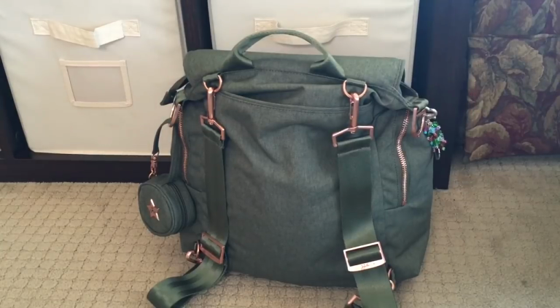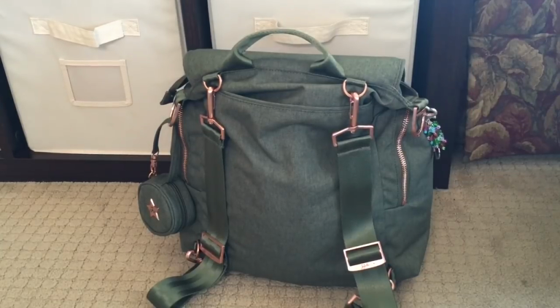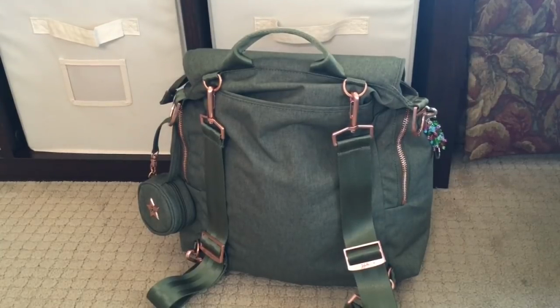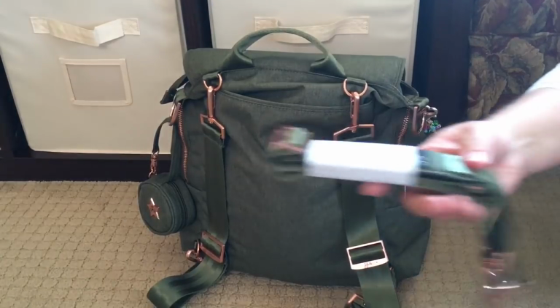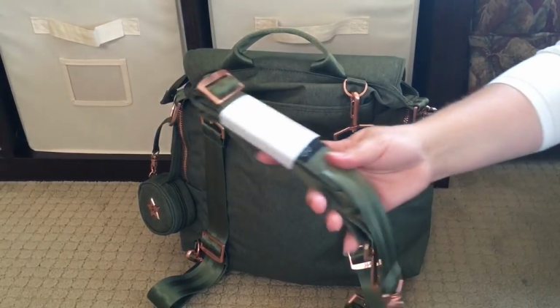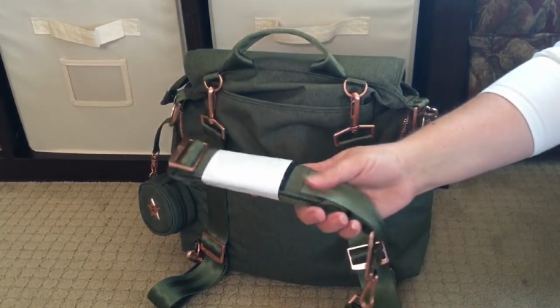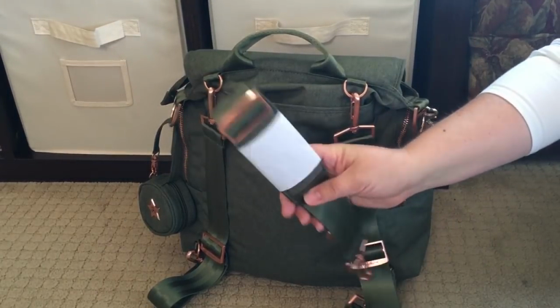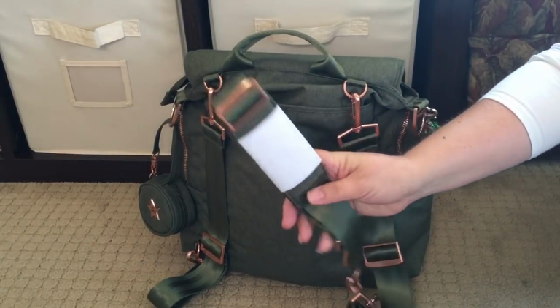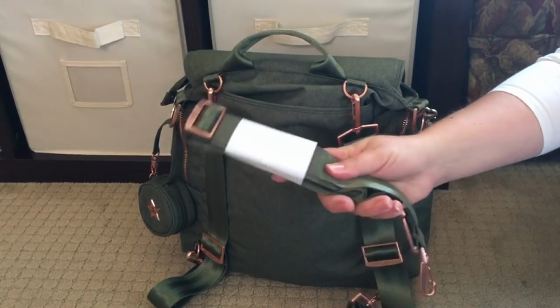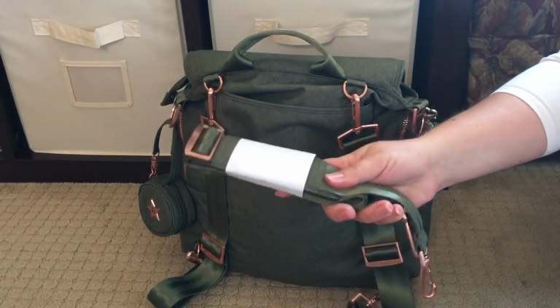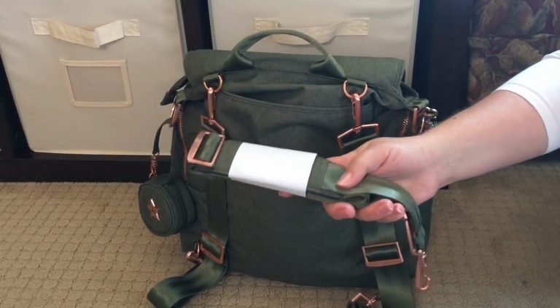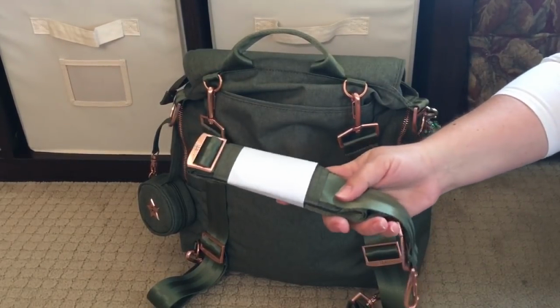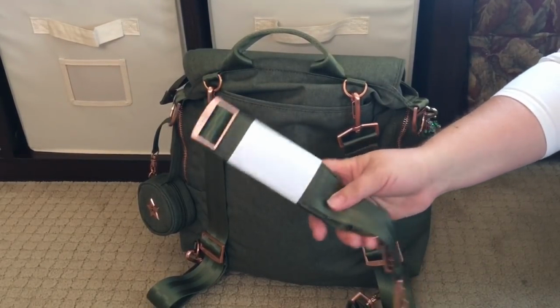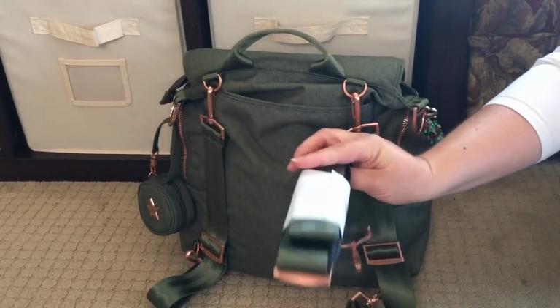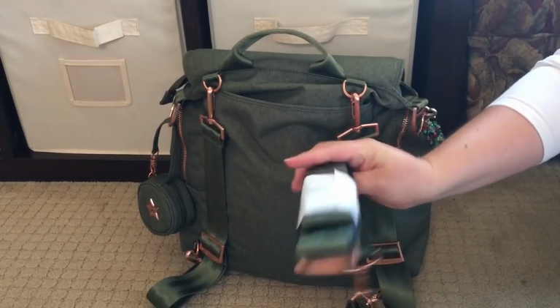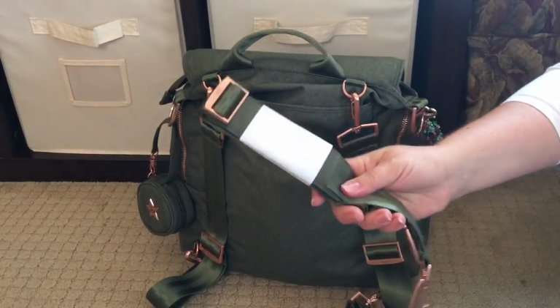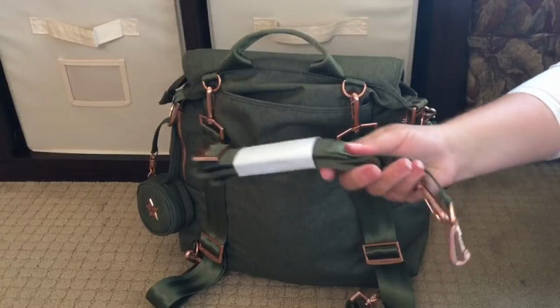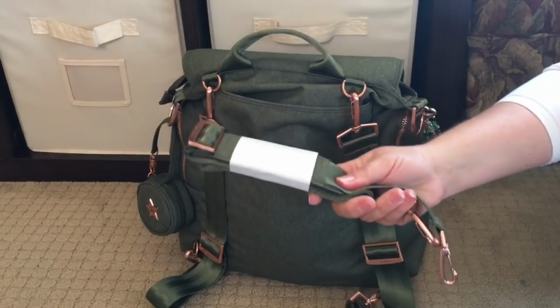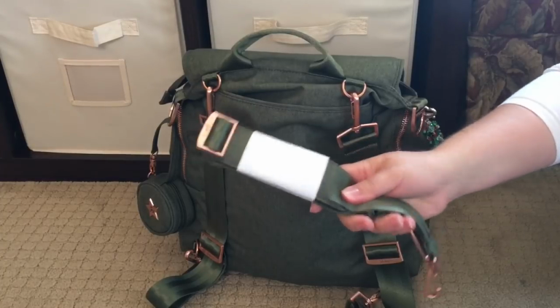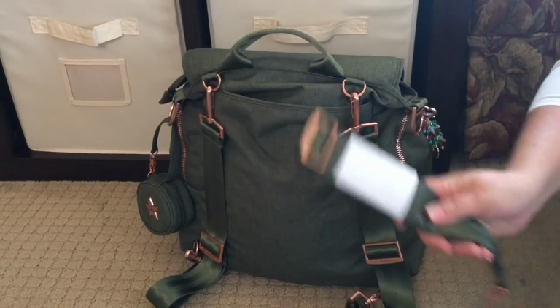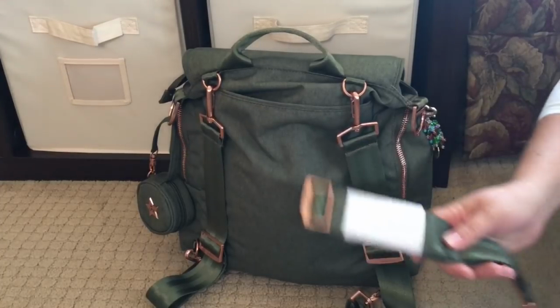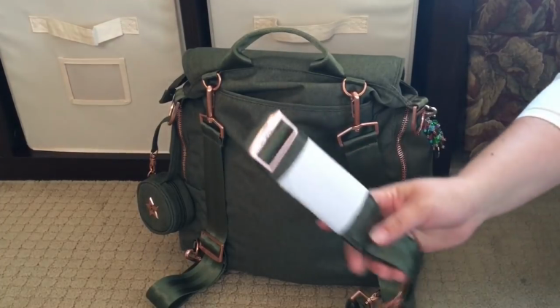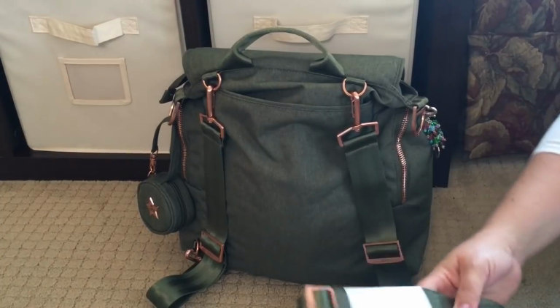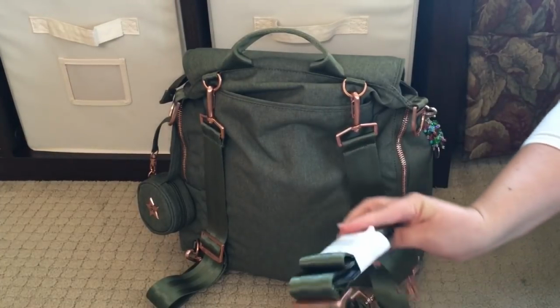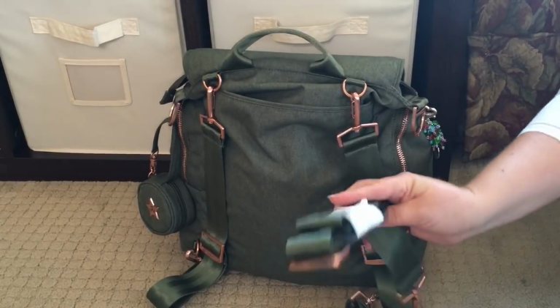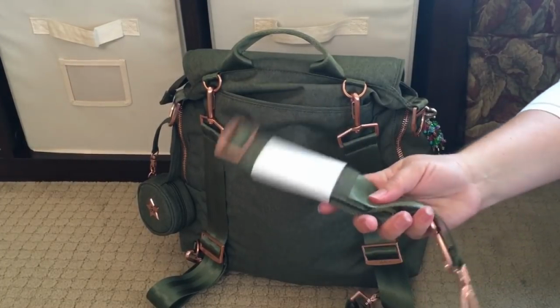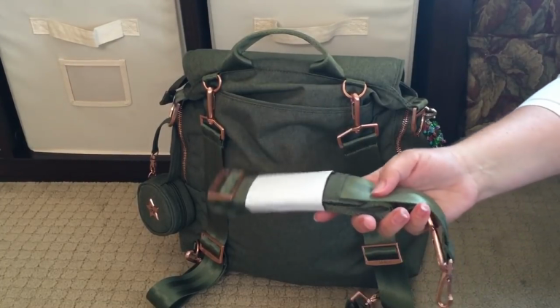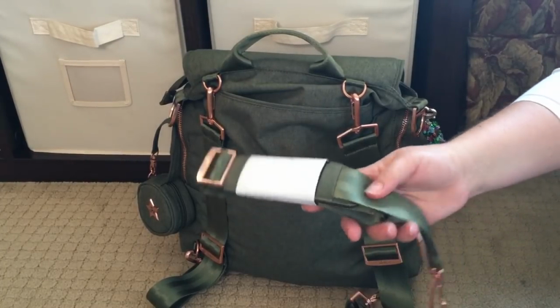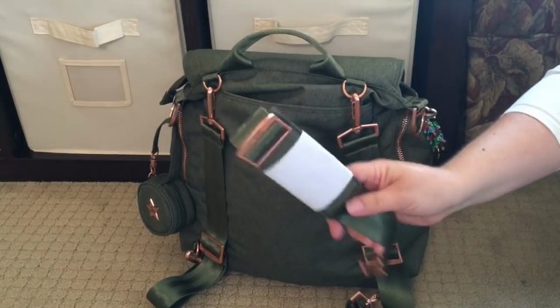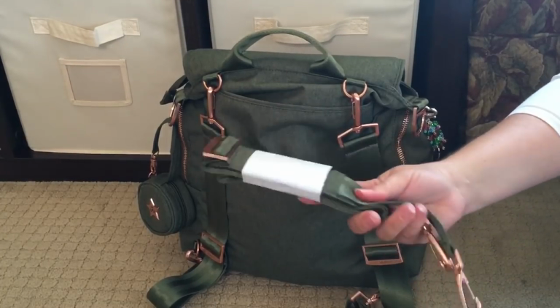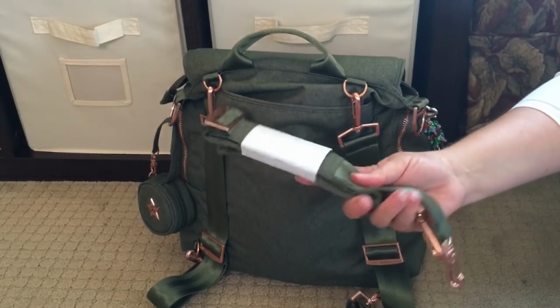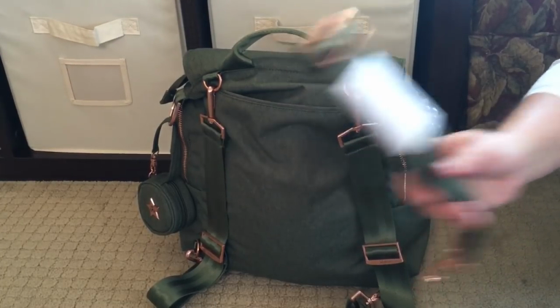This bag also comes with a full-length messenger strap, so you can wear it over the shoulder or crossbody. I obviously haven't used this one yet because I prefer my backpack bags in backpack mode almost all of the time.